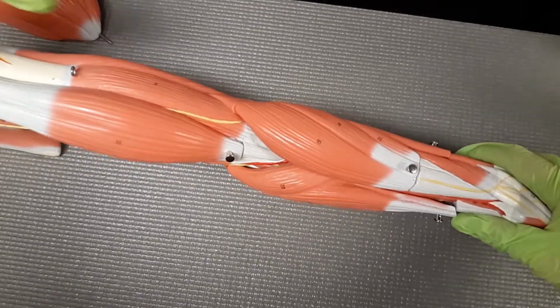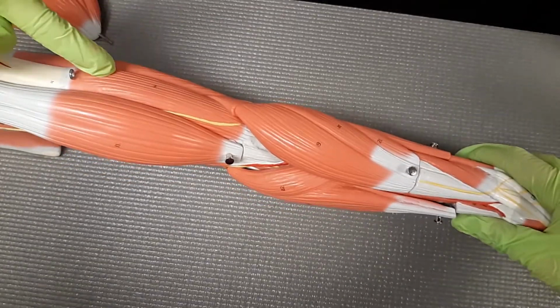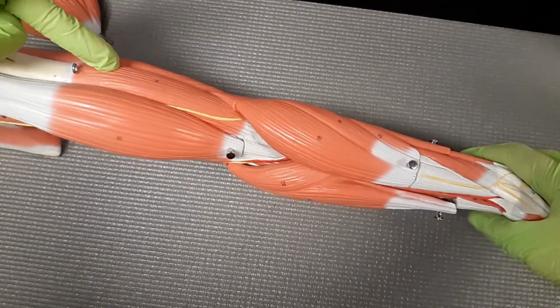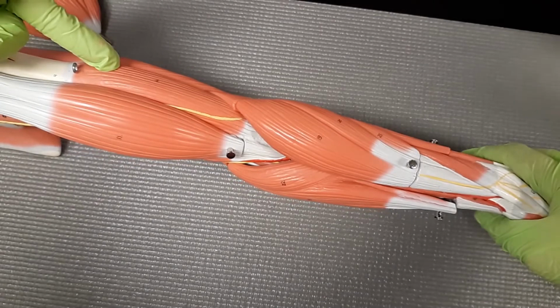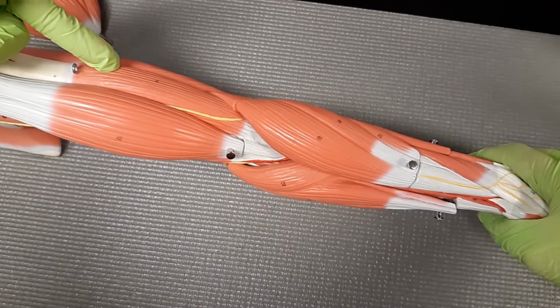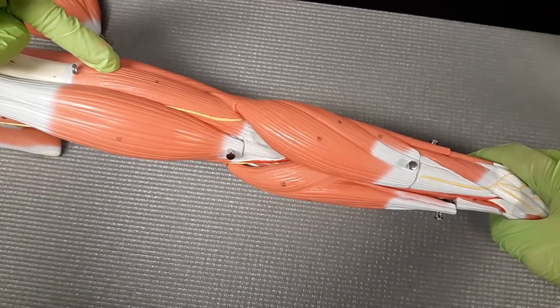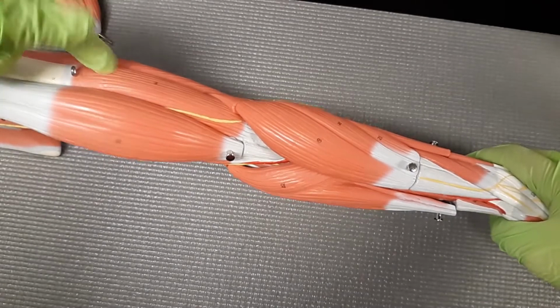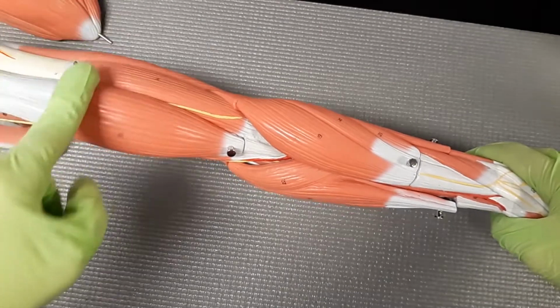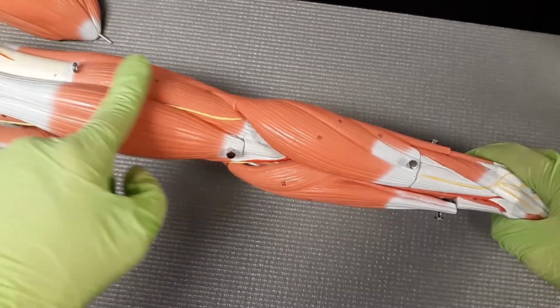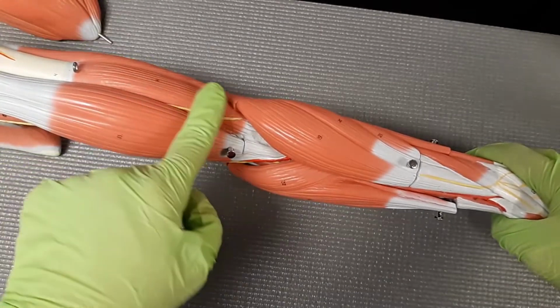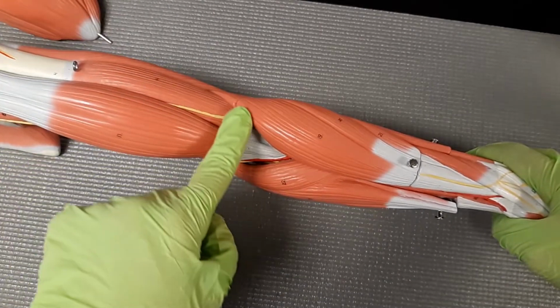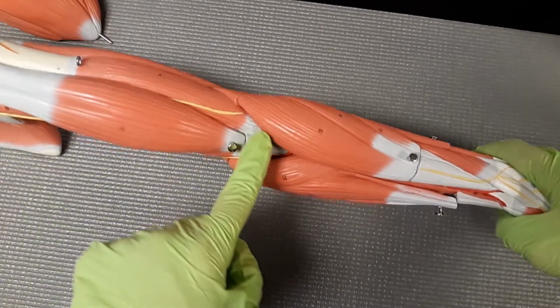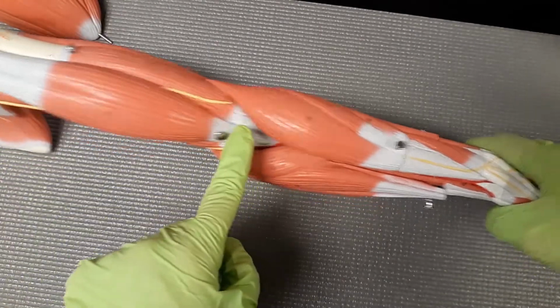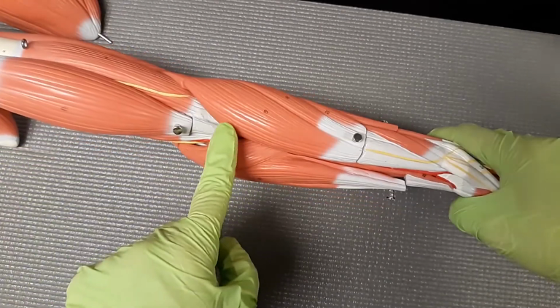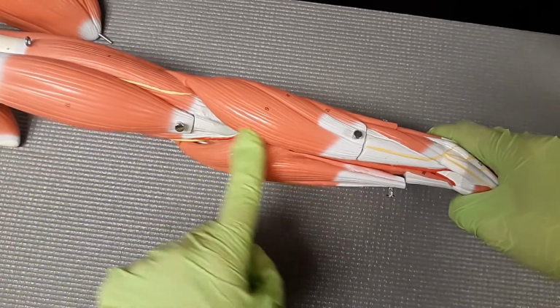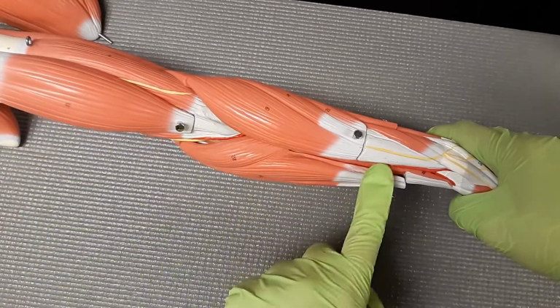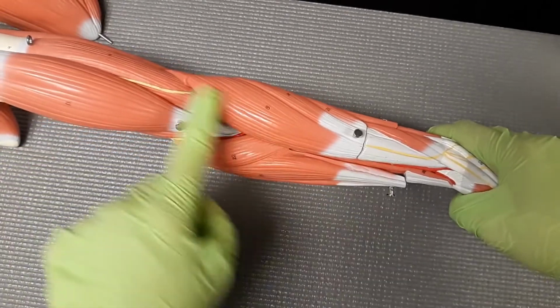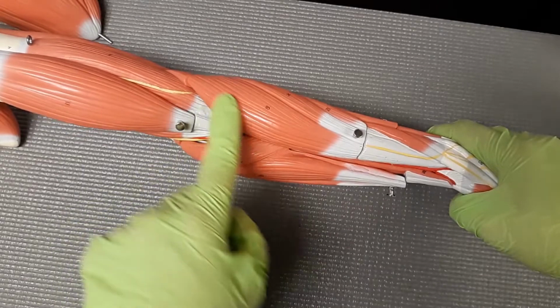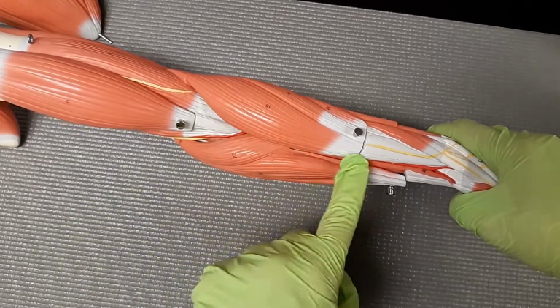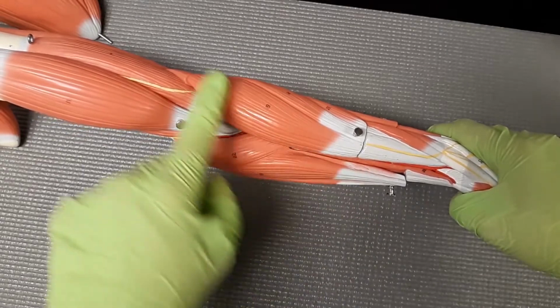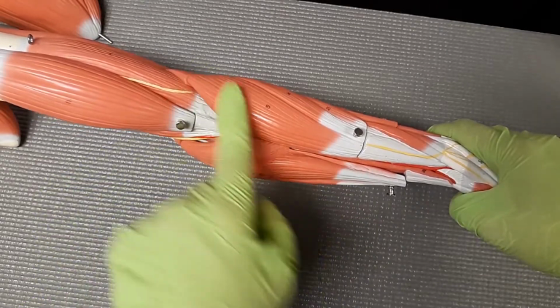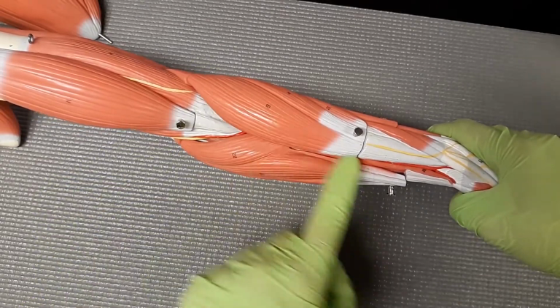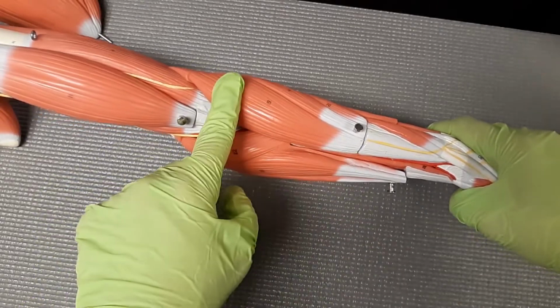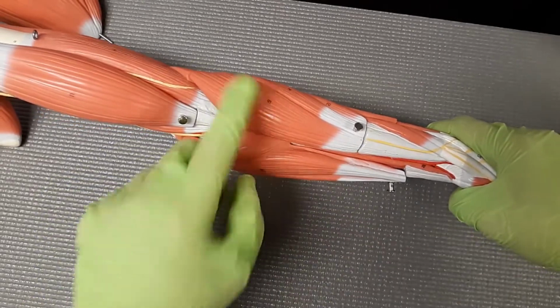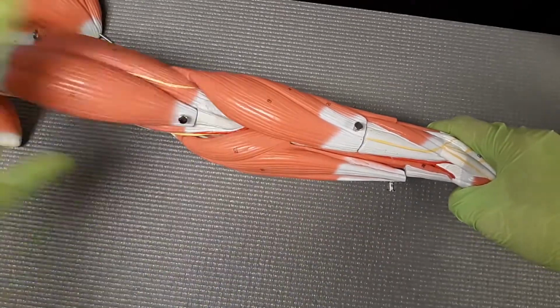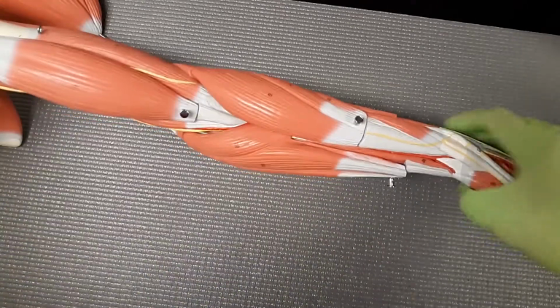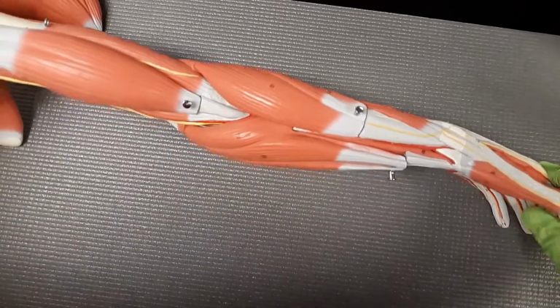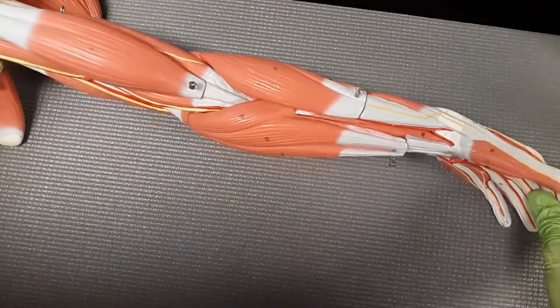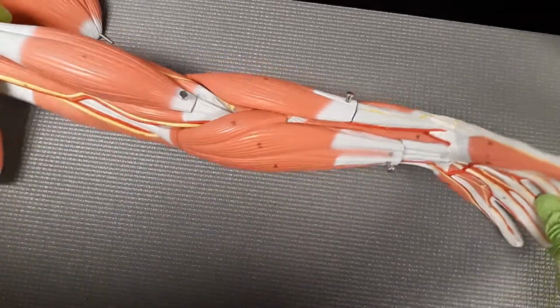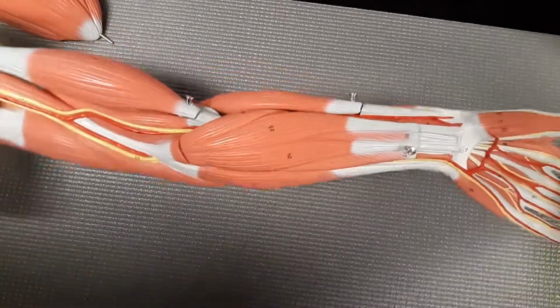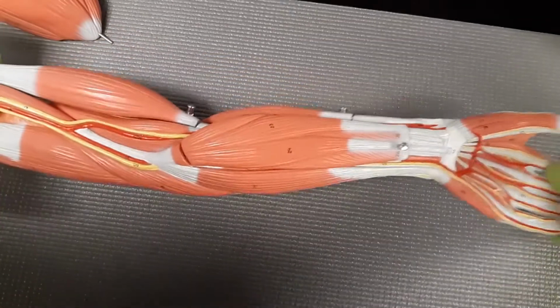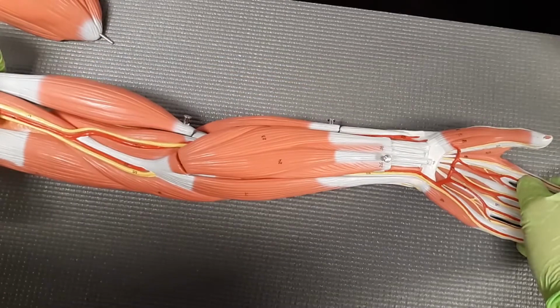I know that you guys know what this one is — this is the brachialis. The brachialis goes down to the brachioradialis. This is the big landmark of the forearm, which is going to divide the extensors from the flexors.